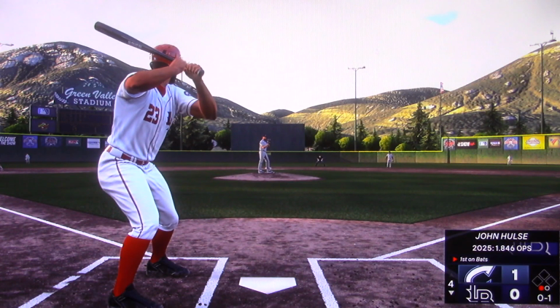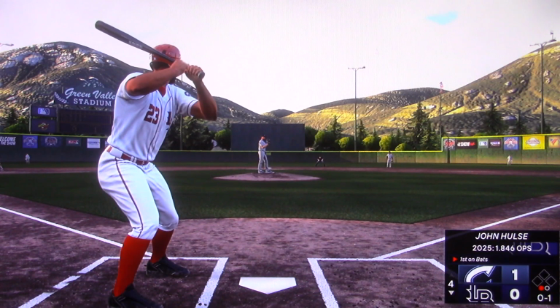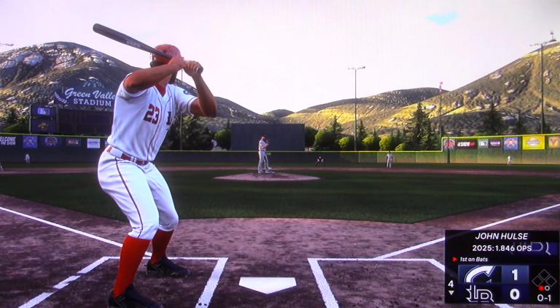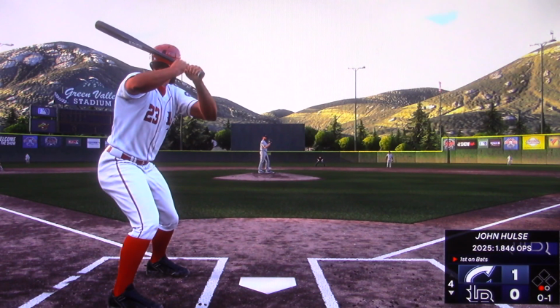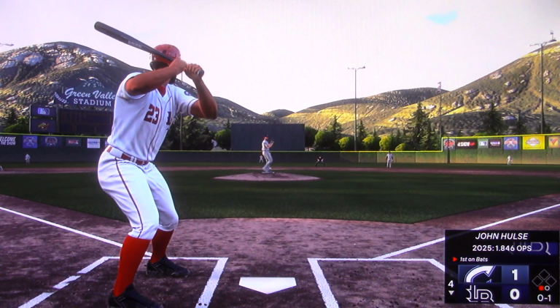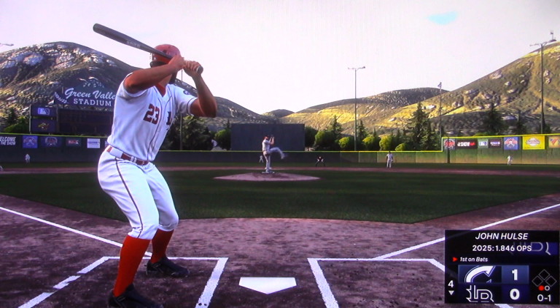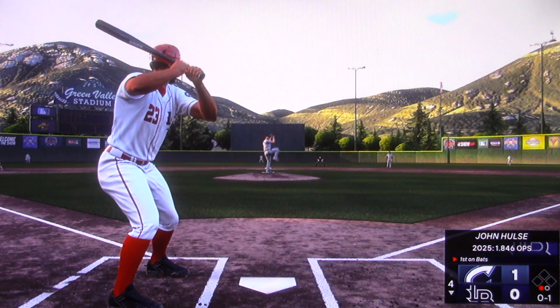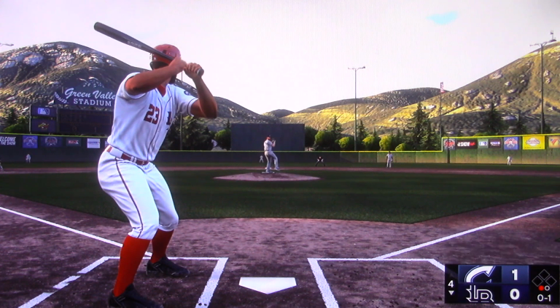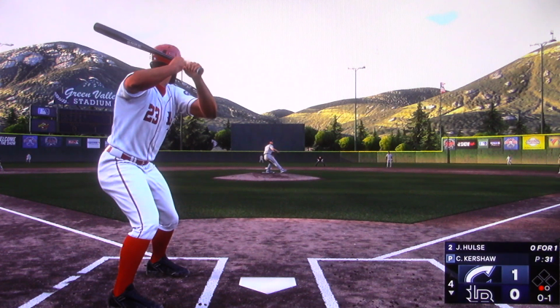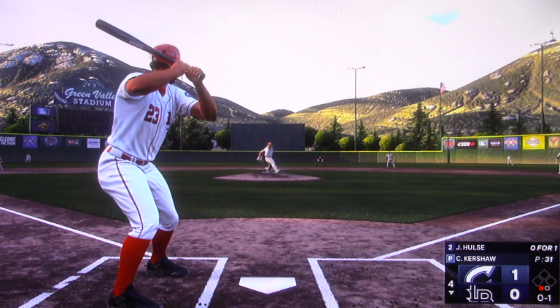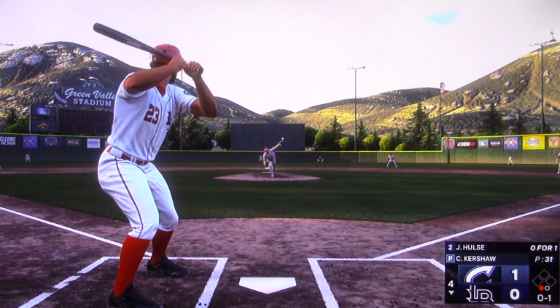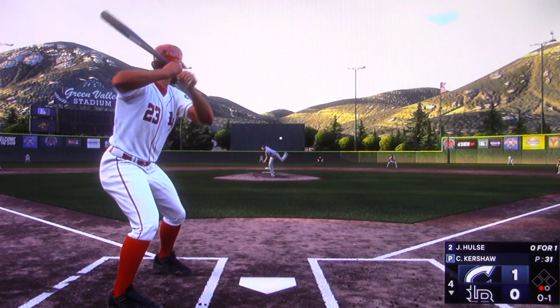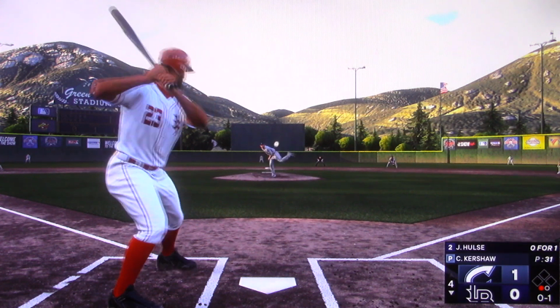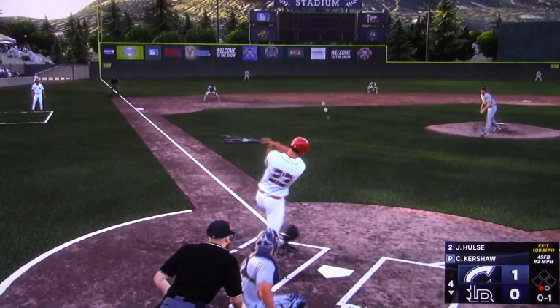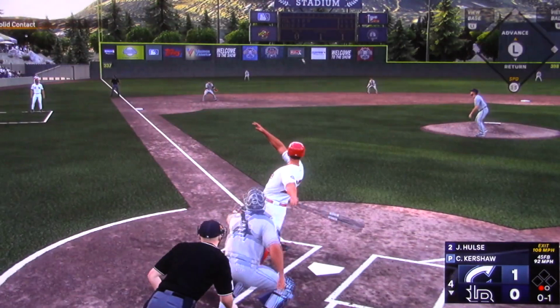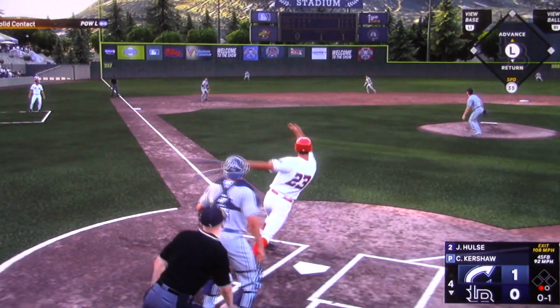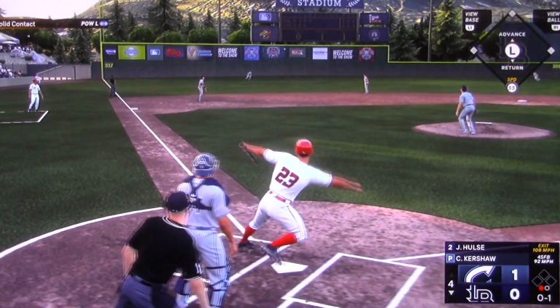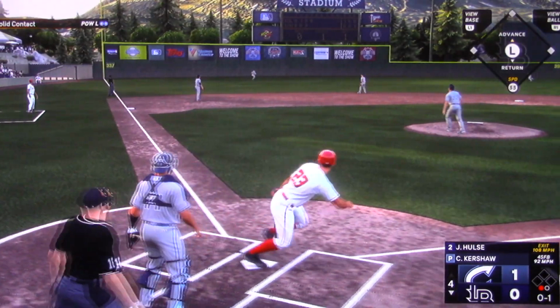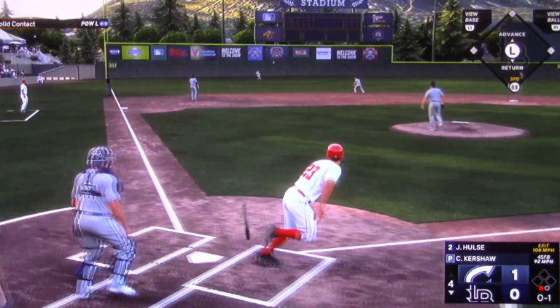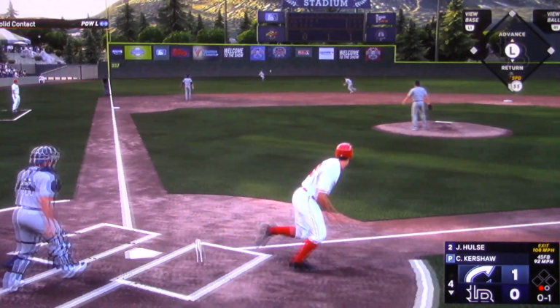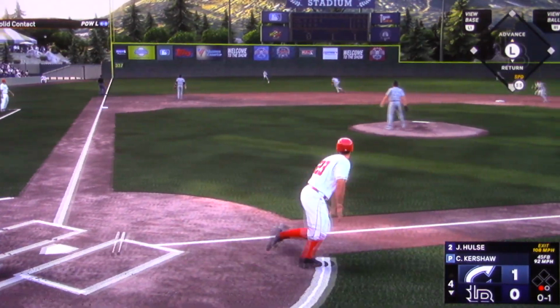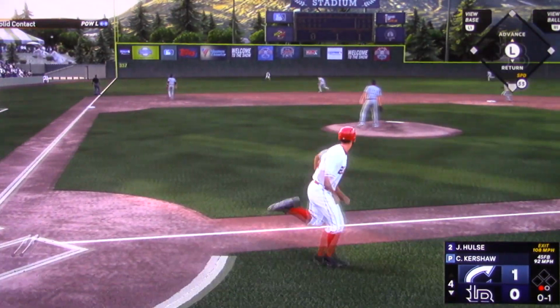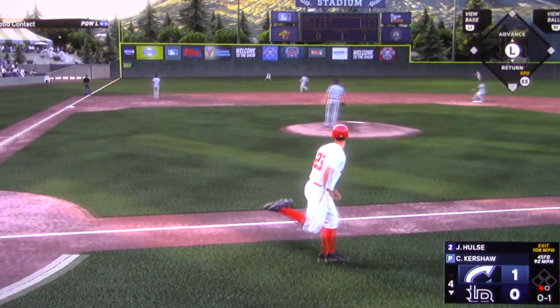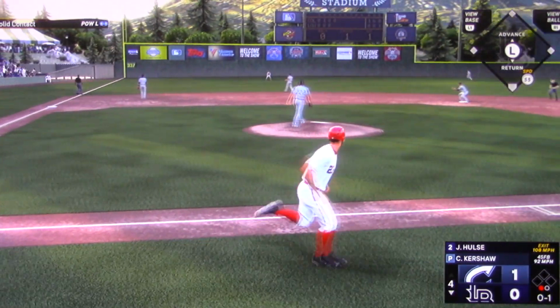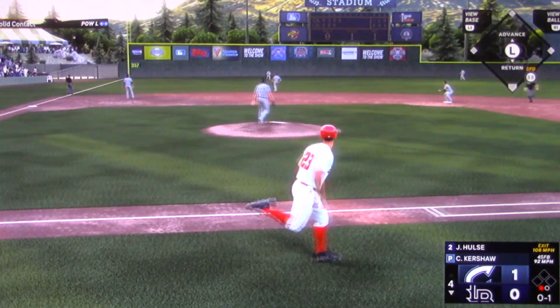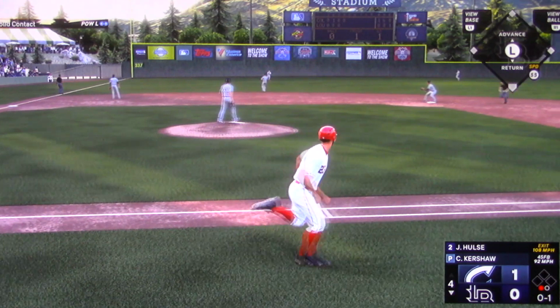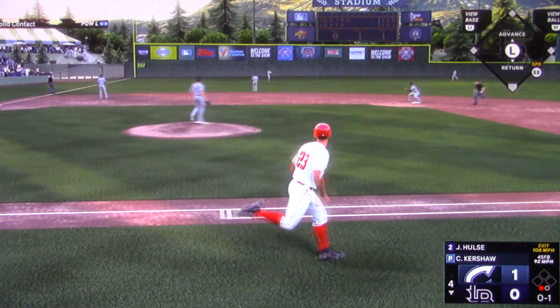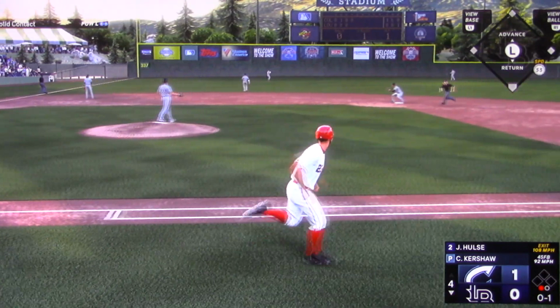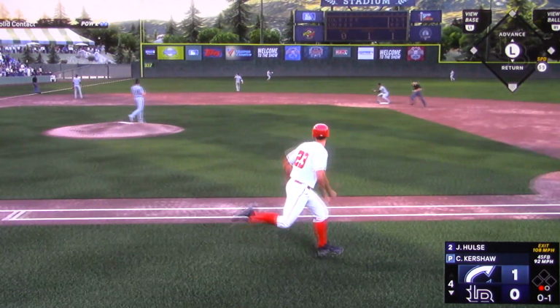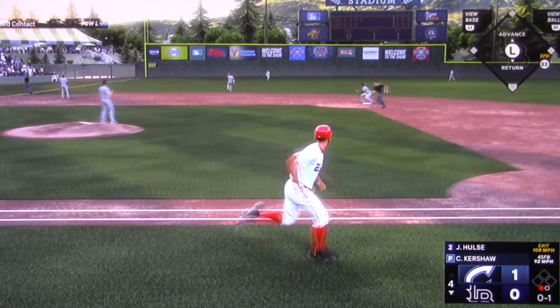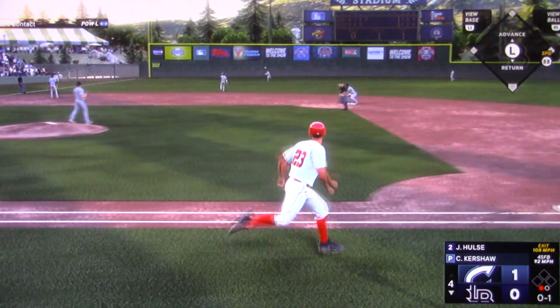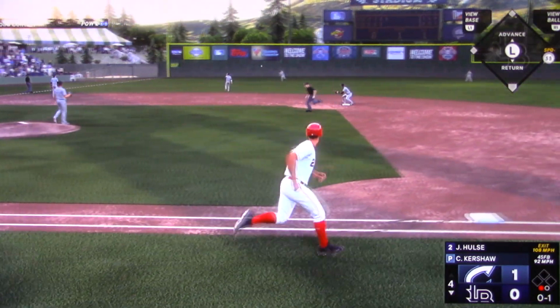On 0-1, he delivers again — liner, base hit. And that's a one-out single.